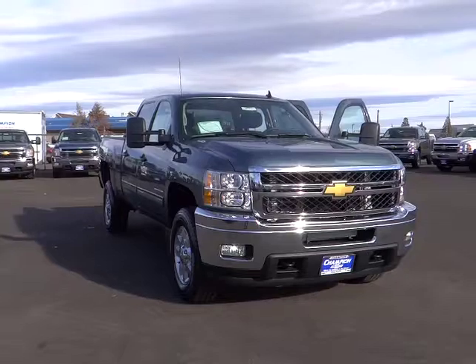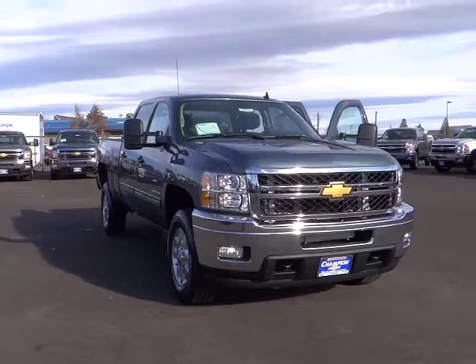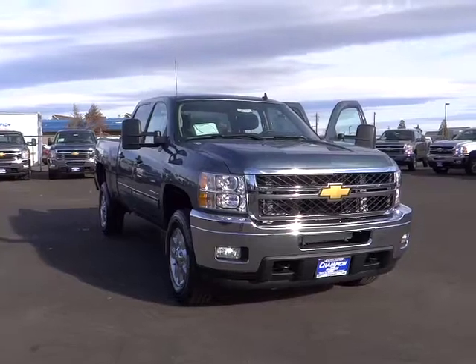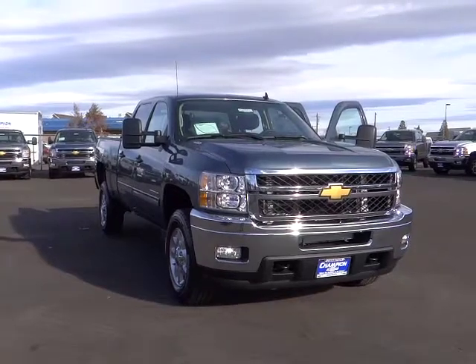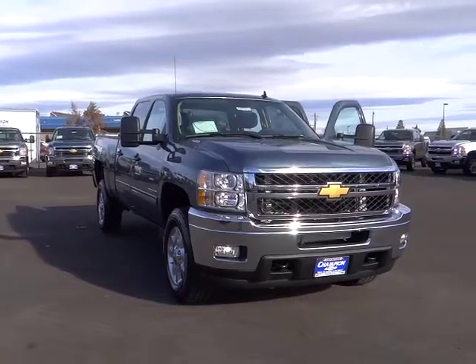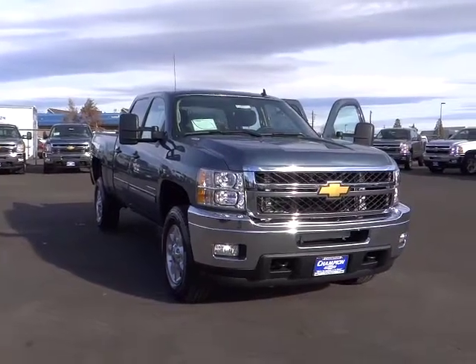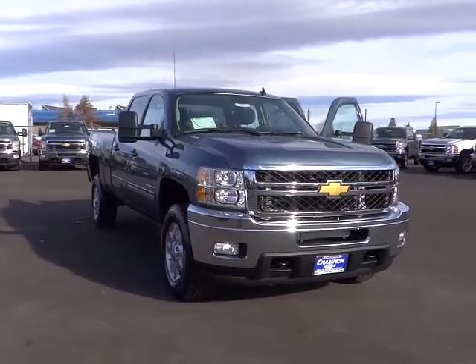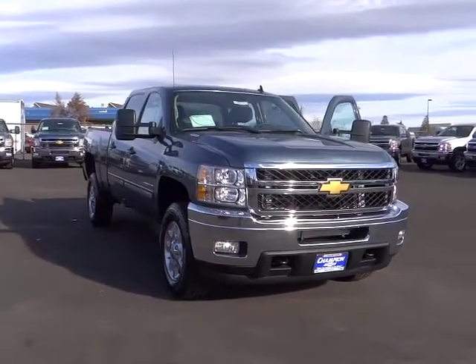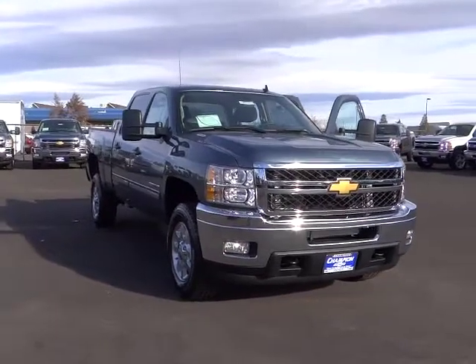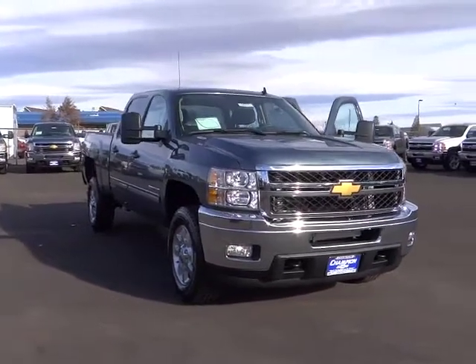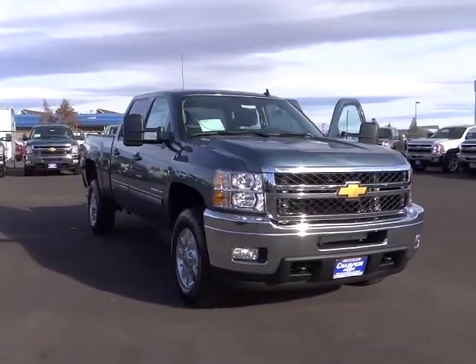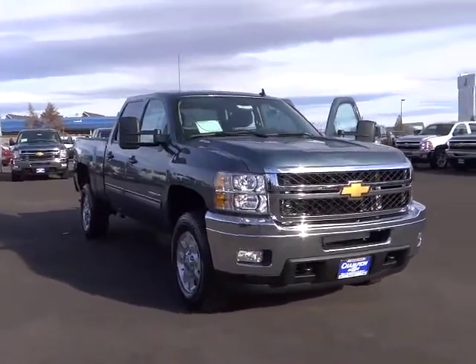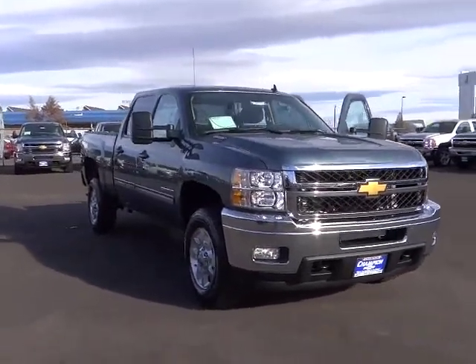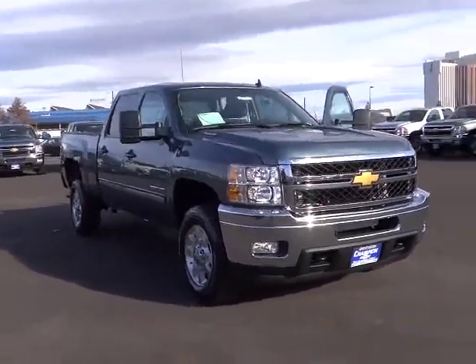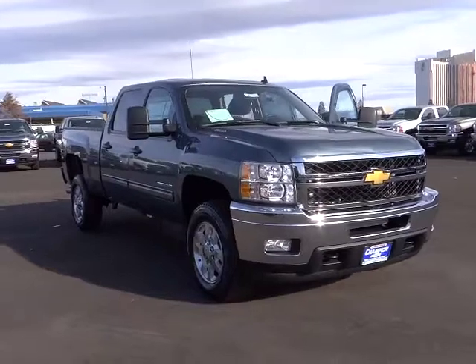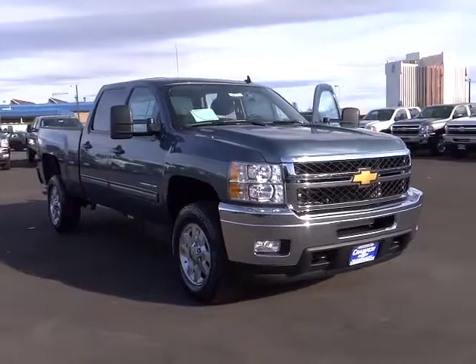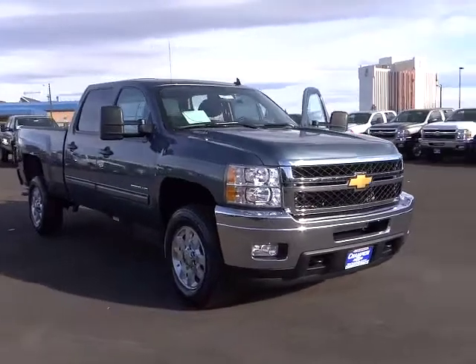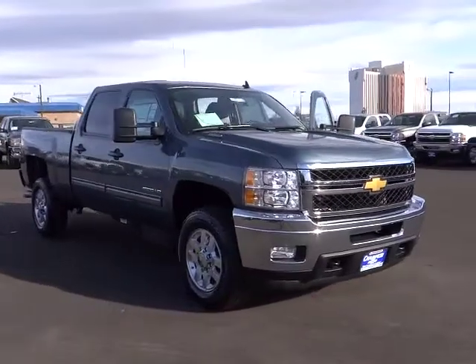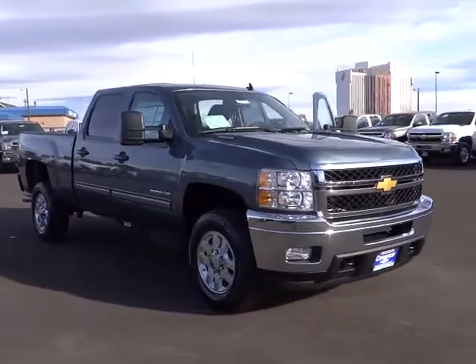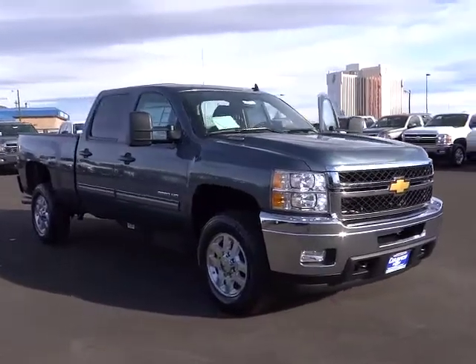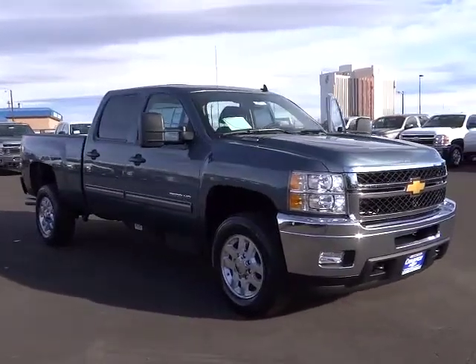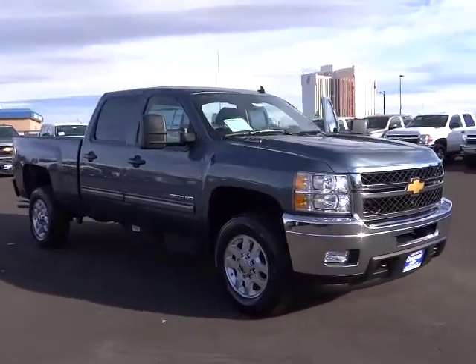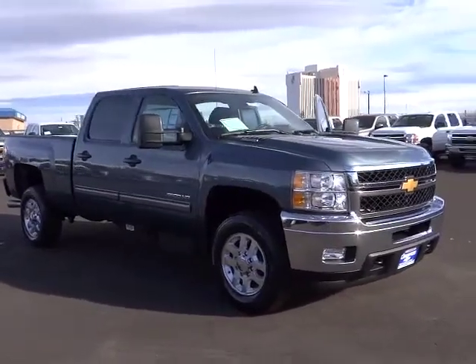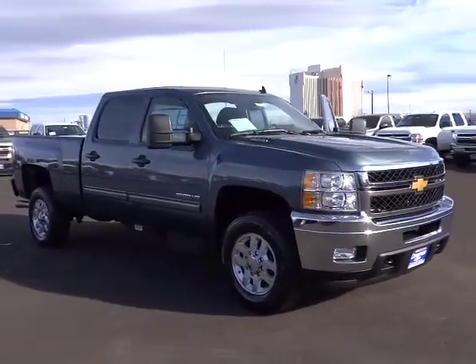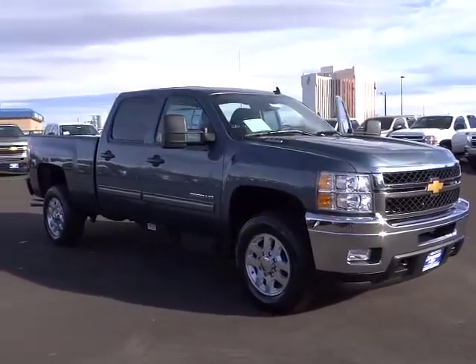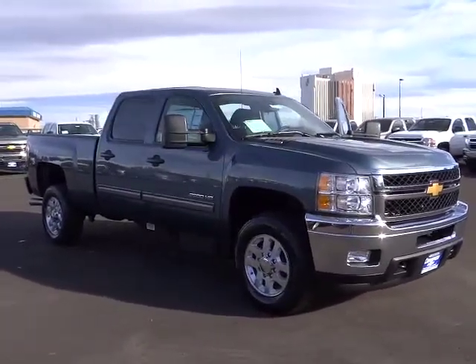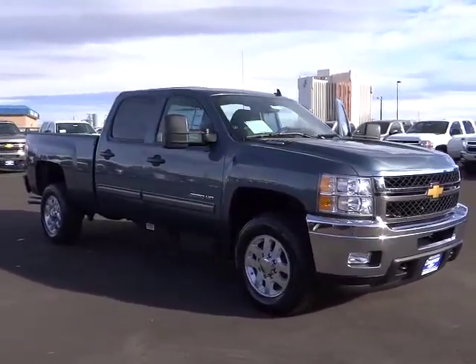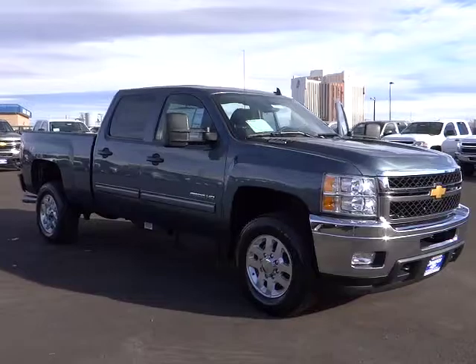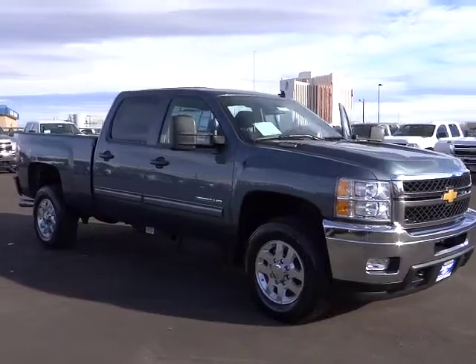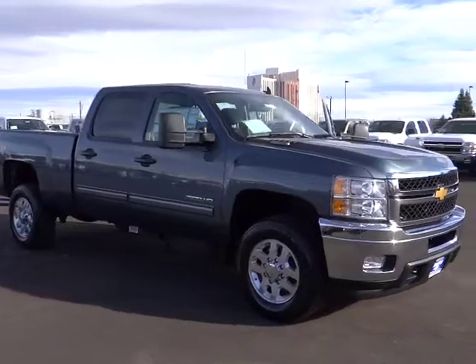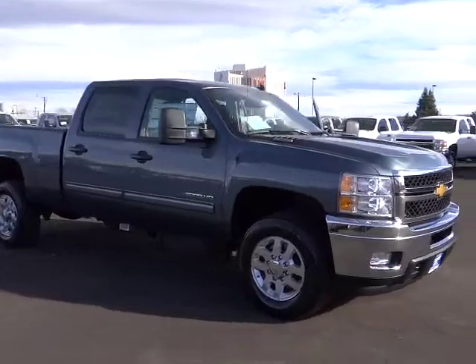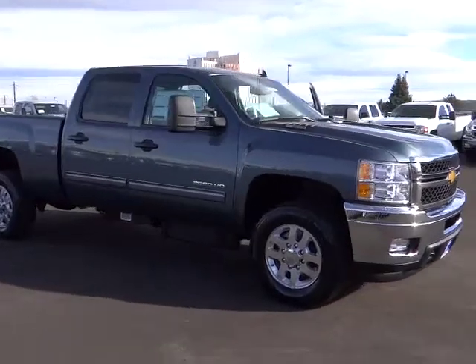The 2014 Silverado 2500 HD. This pickup truck pulls unlike any other. This vehicle has less than 100 miles. Here are some of this vehicle's great options.